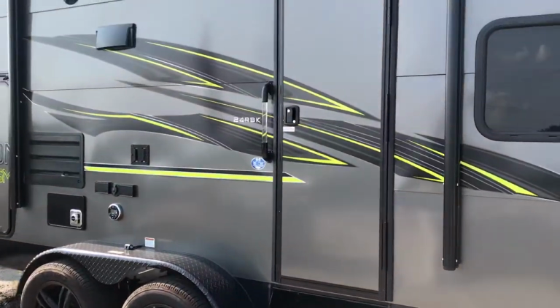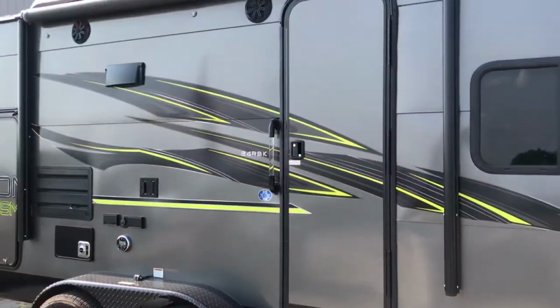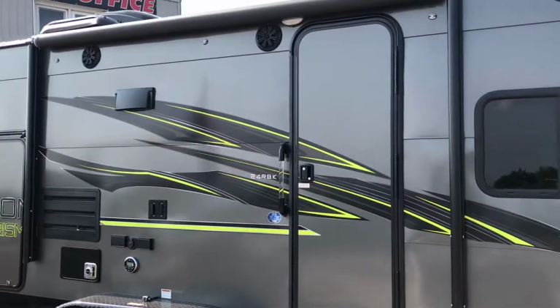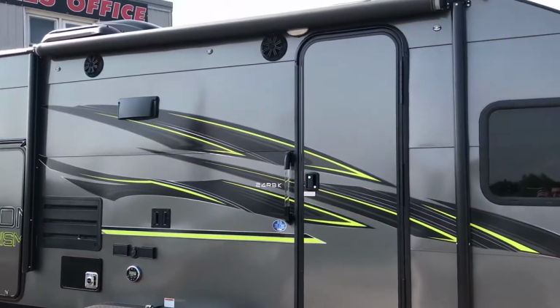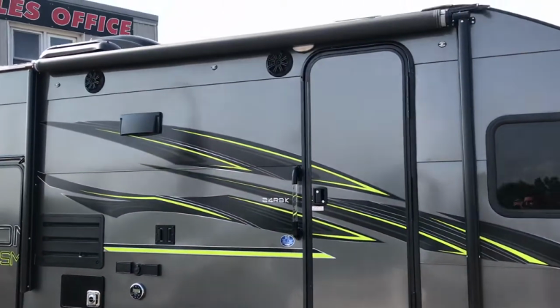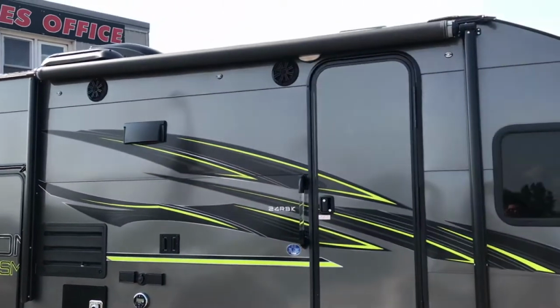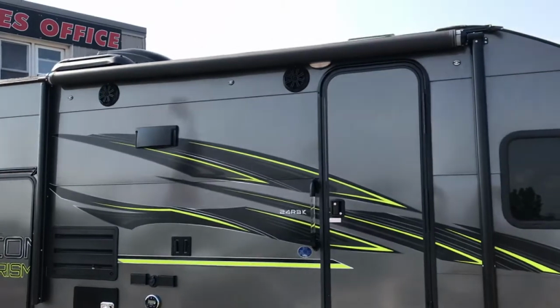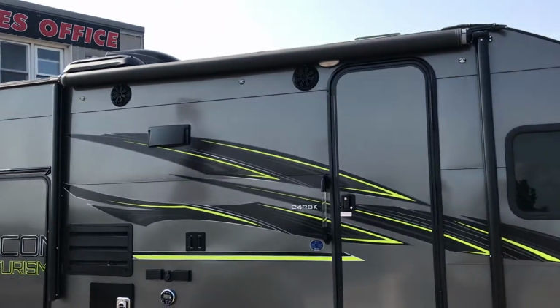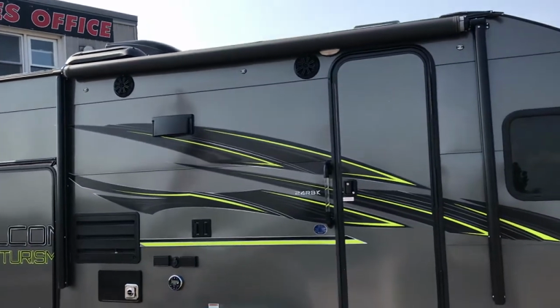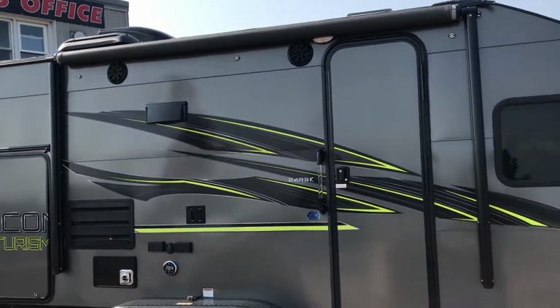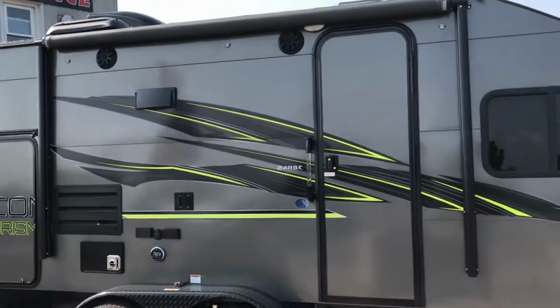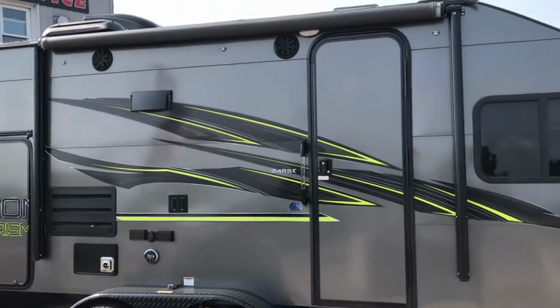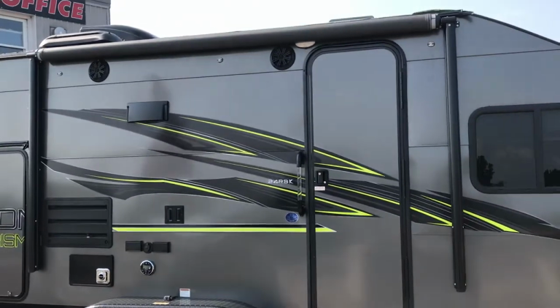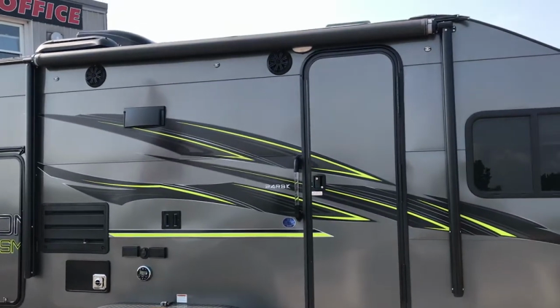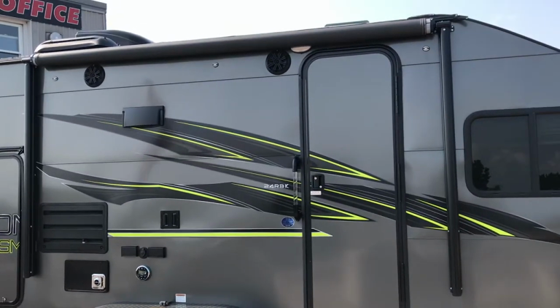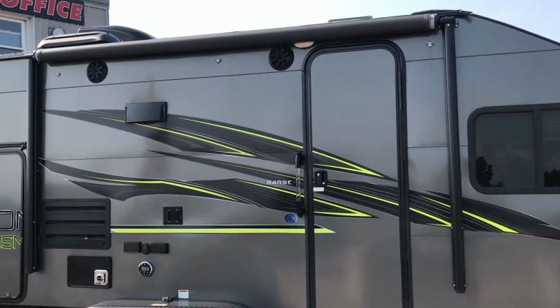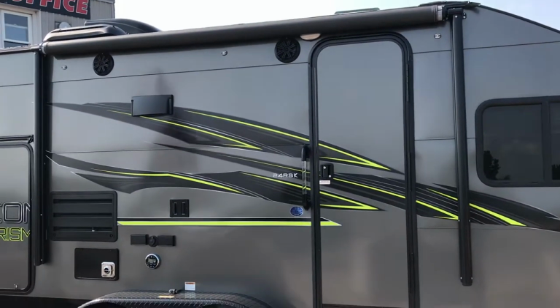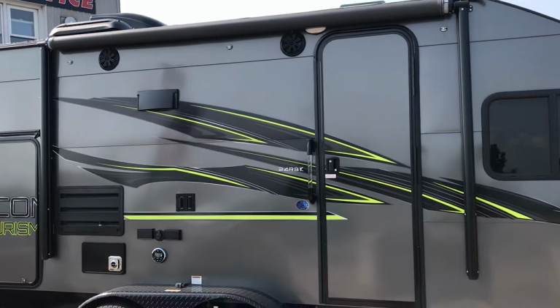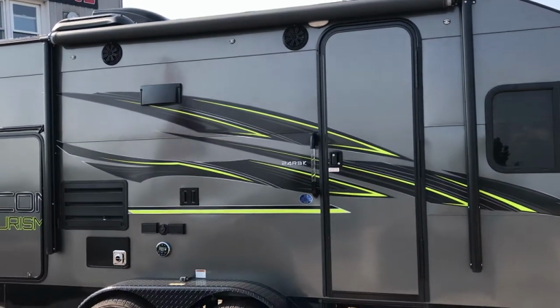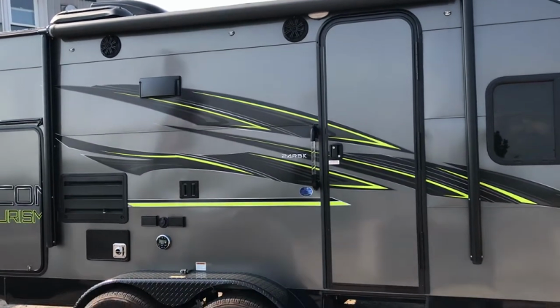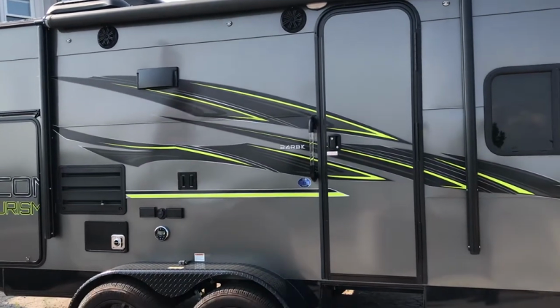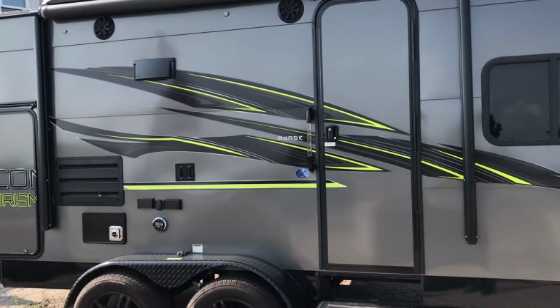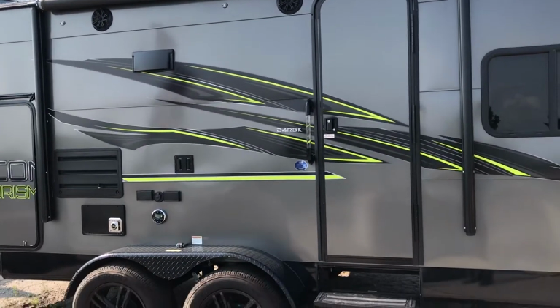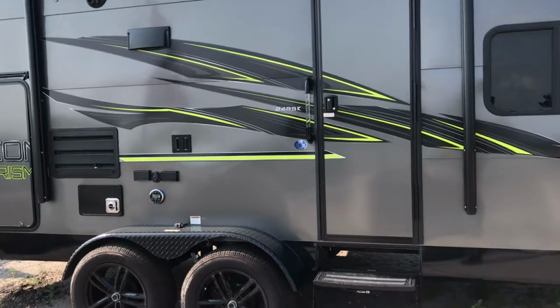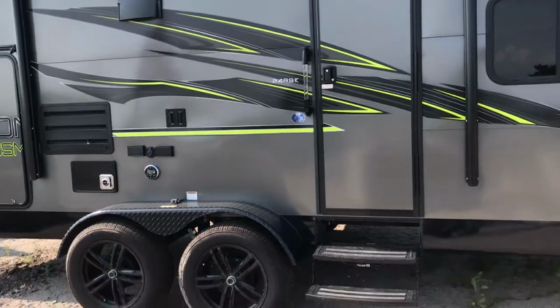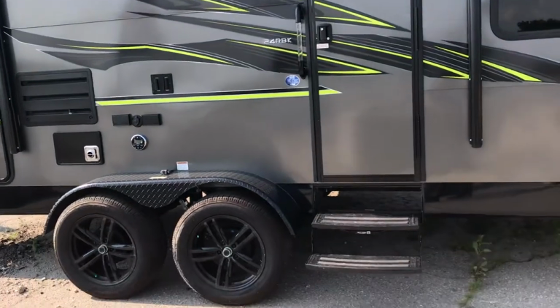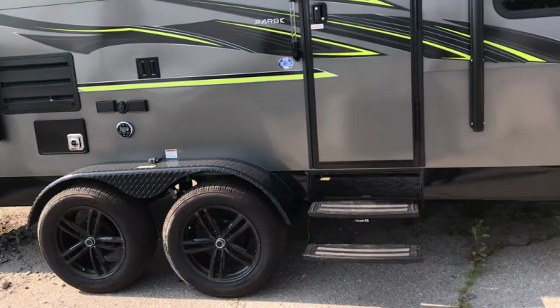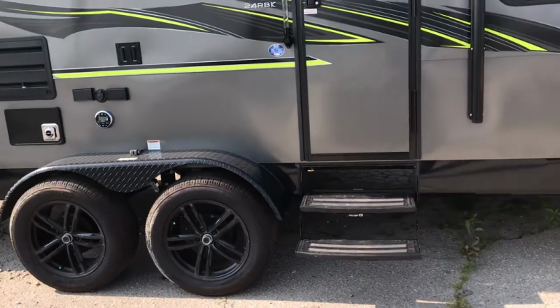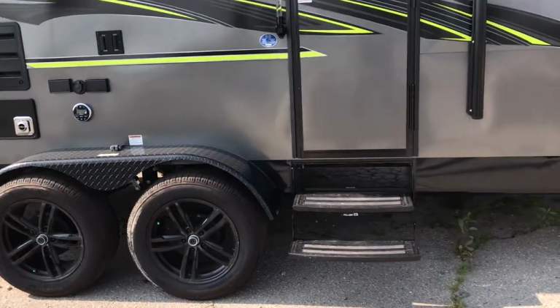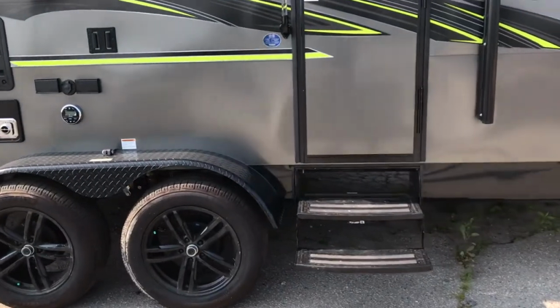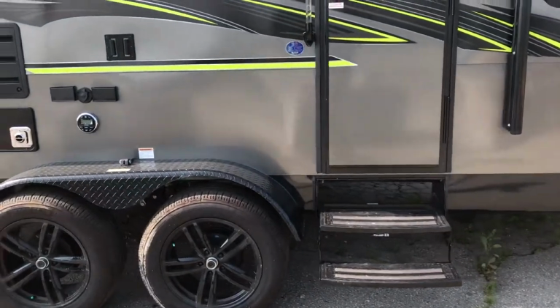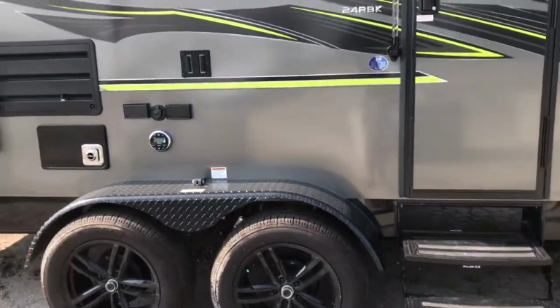This particular model has an electric awning — that's right, electric — so it's just a flick of a switch to pull it out. No work when you get to the campsite. There's also a pull-out step with ambient lighting for nighttime.